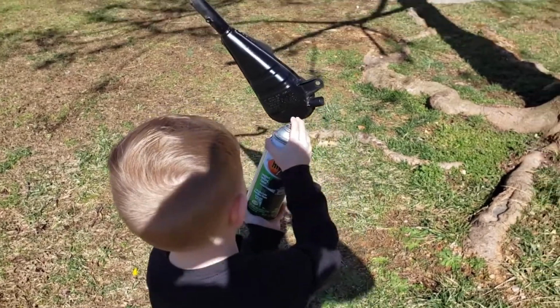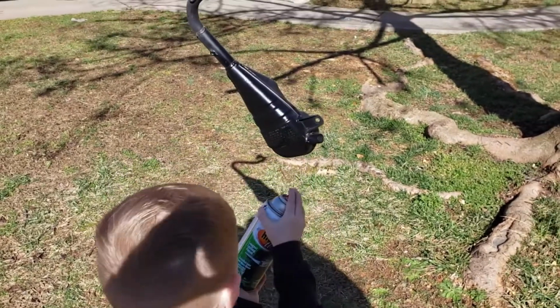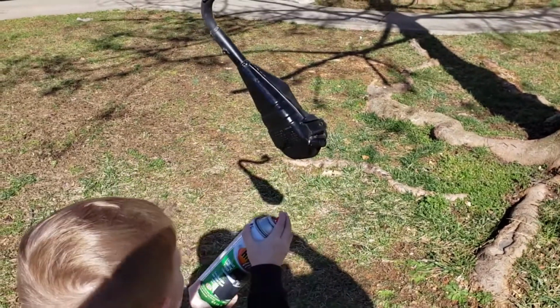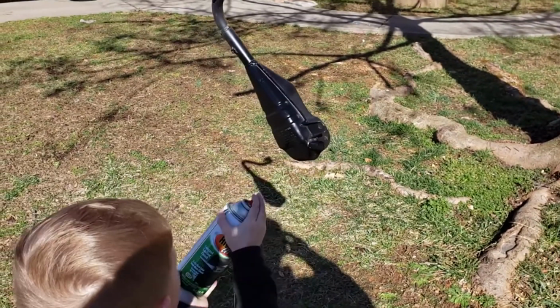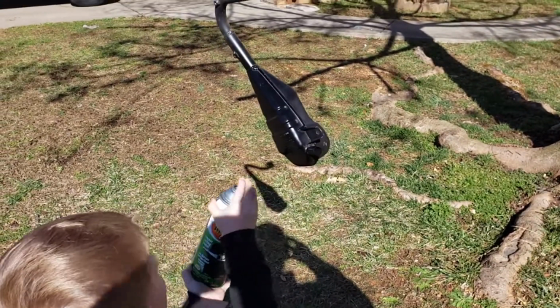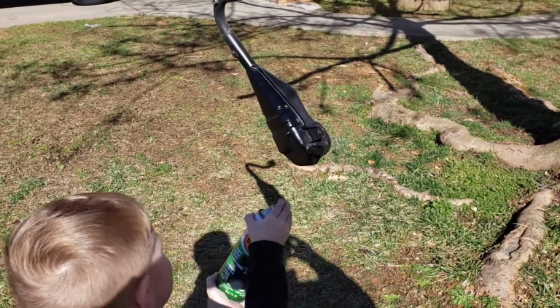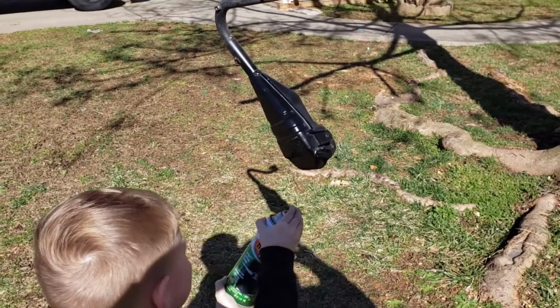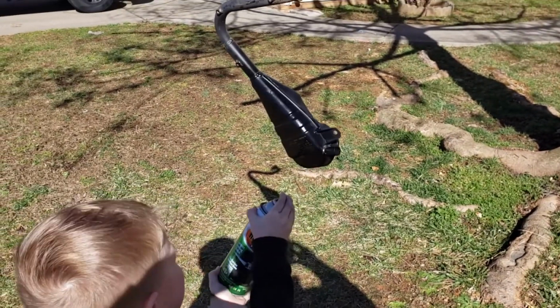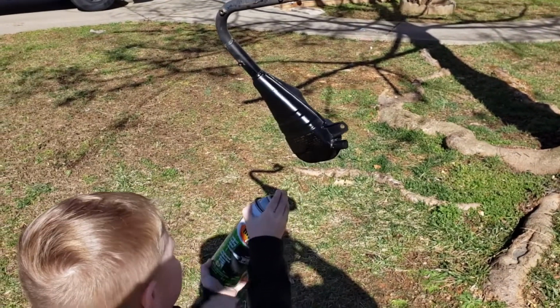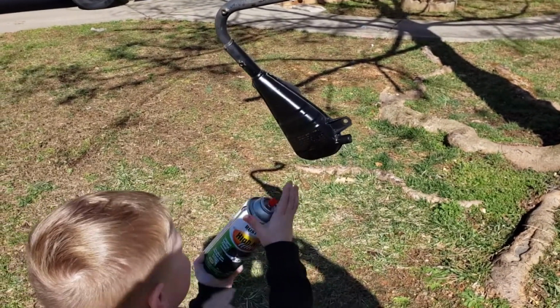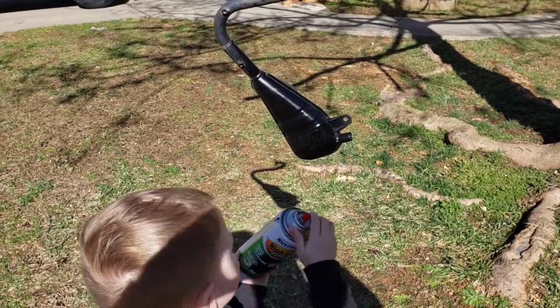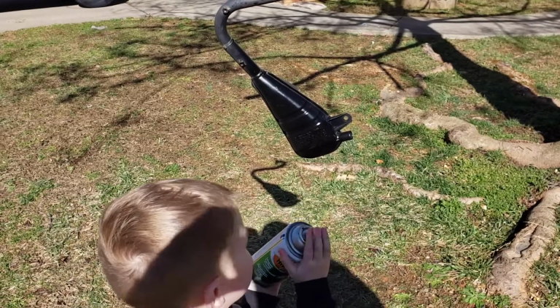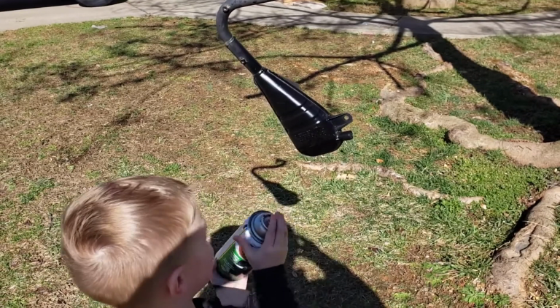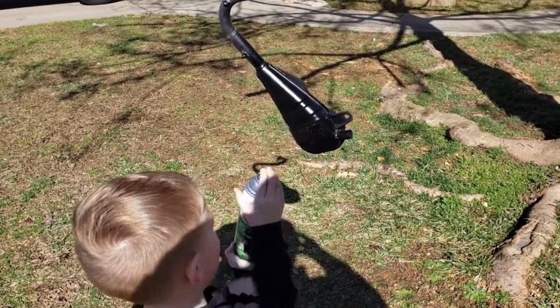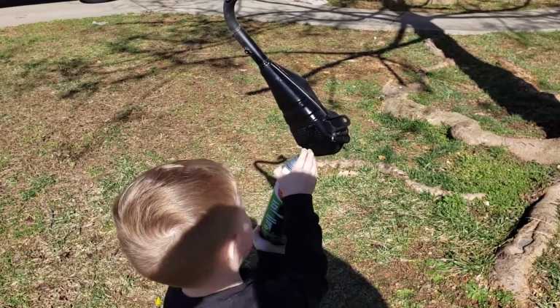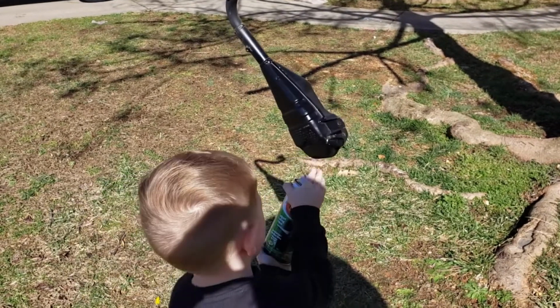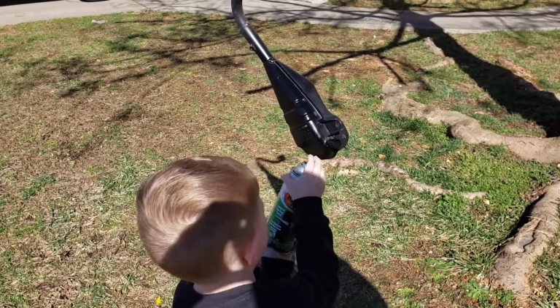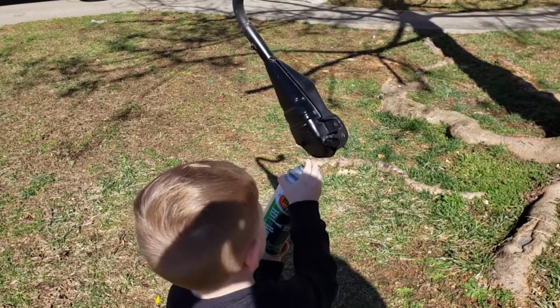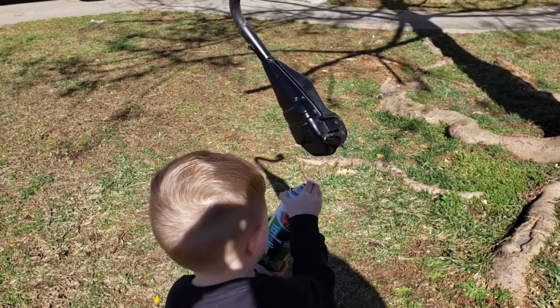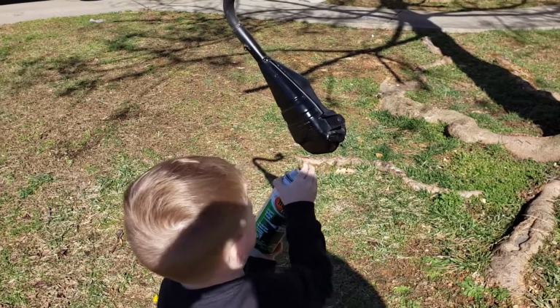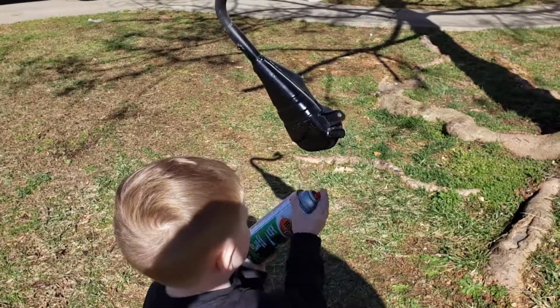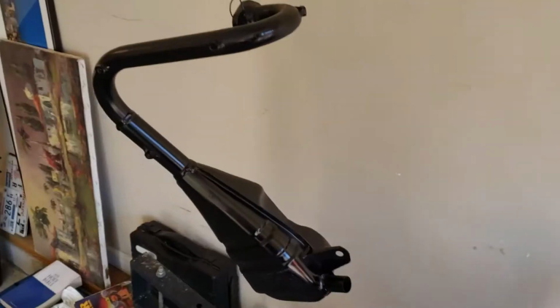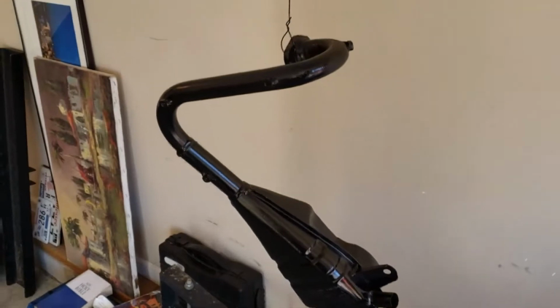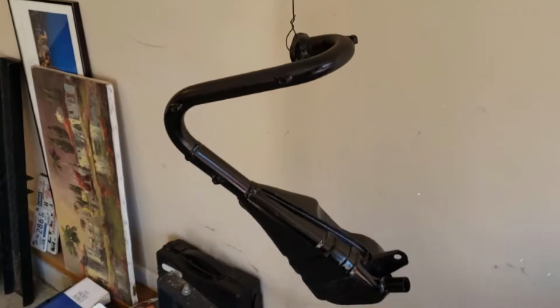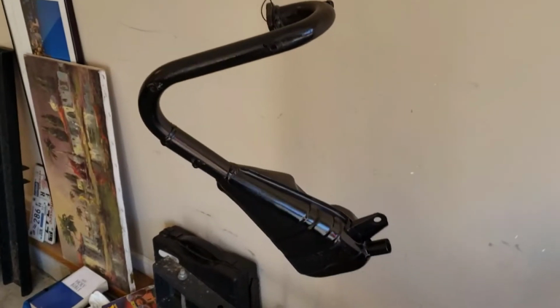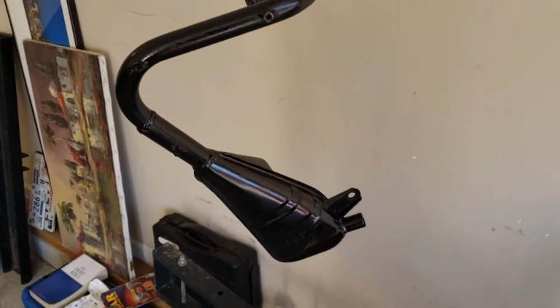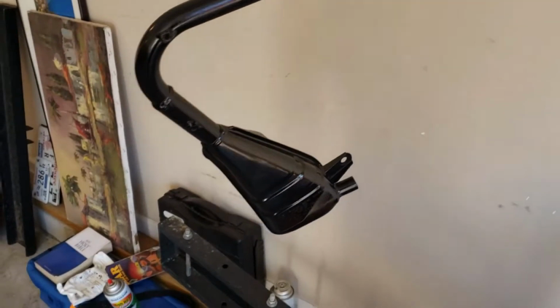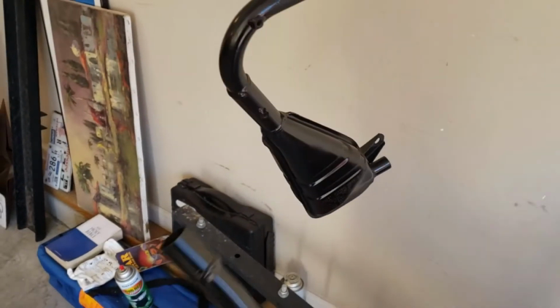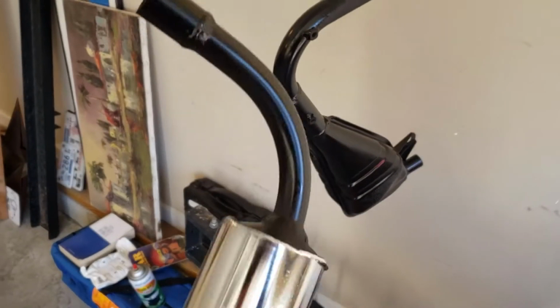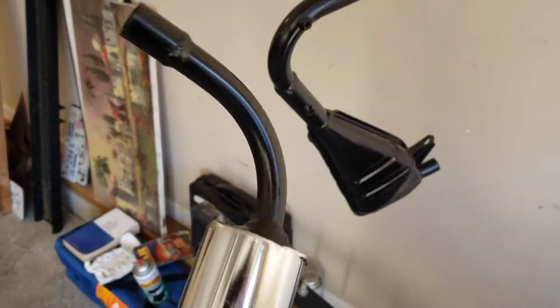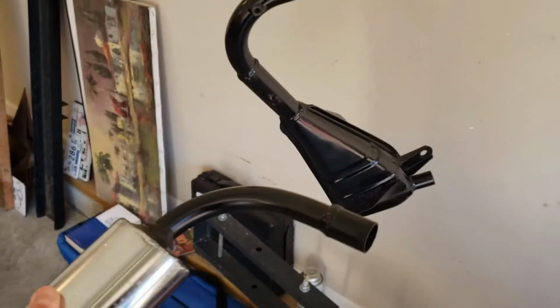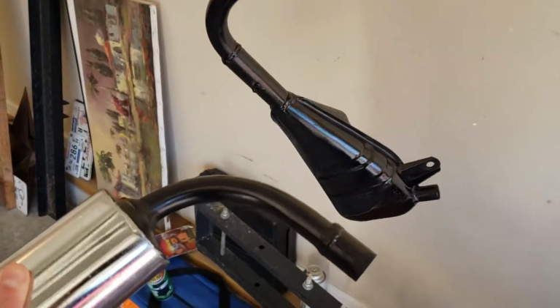After we did a little scrub-a-dub in the sink, we cleaned everything off, got all the dirt and mud off, and off to spray painting. I had to teach him how to stand back a little bit and not make it so it strips the paint.